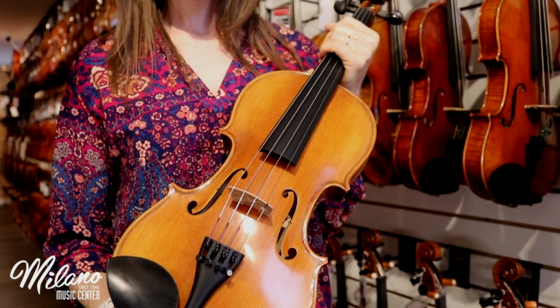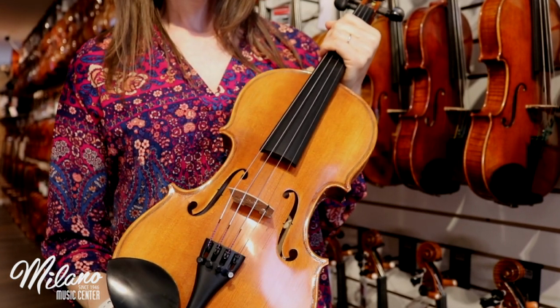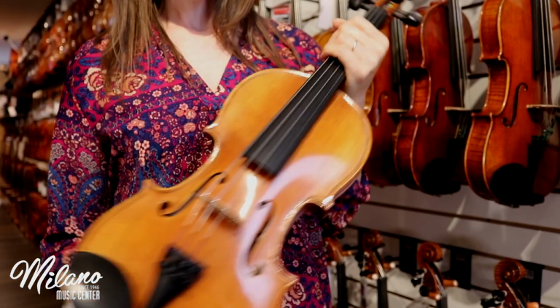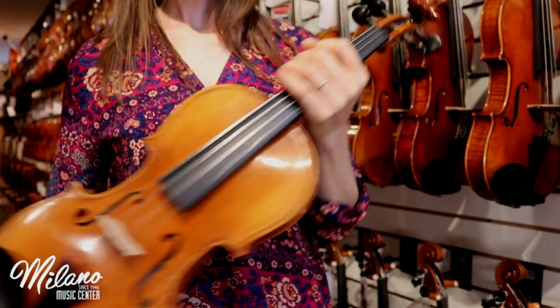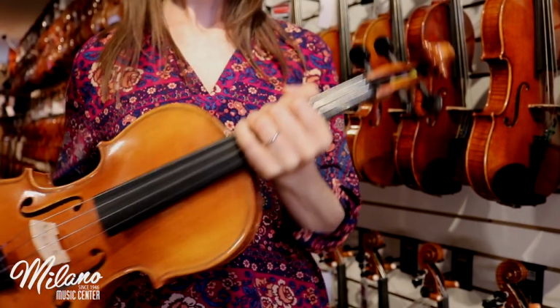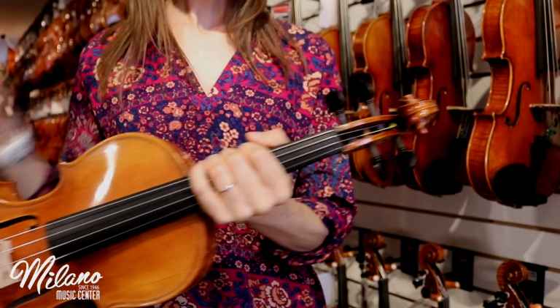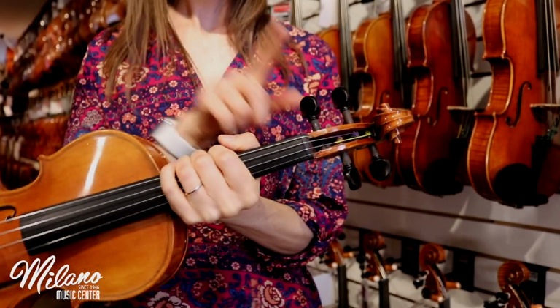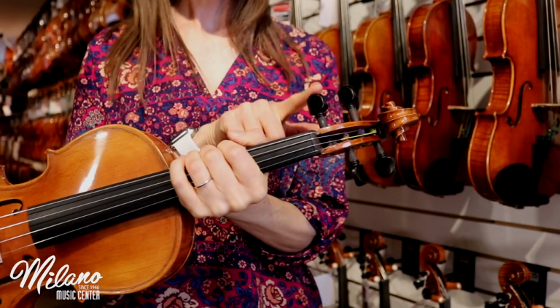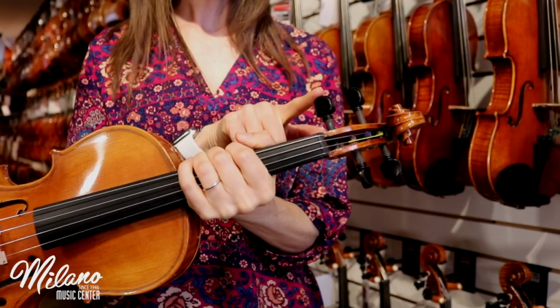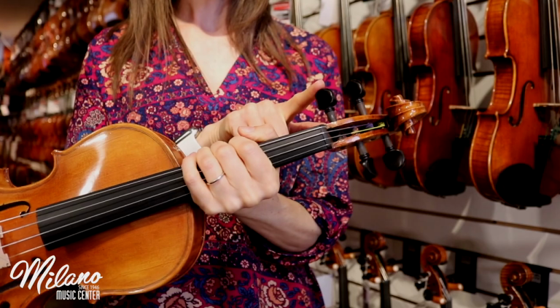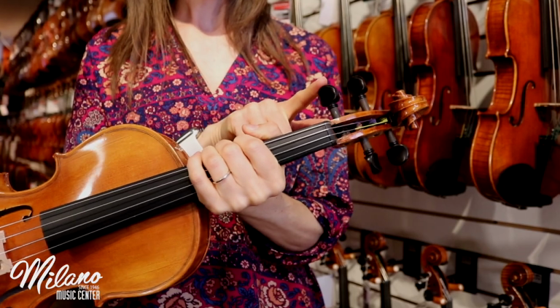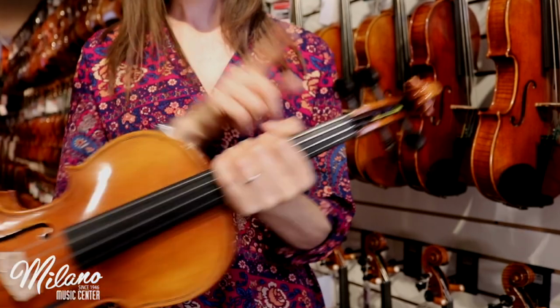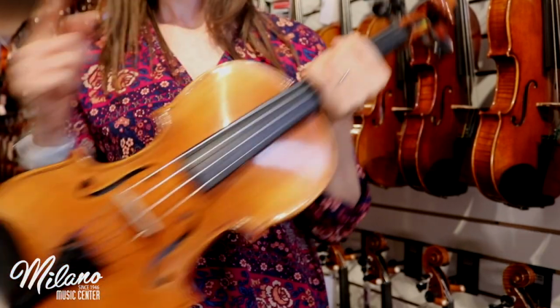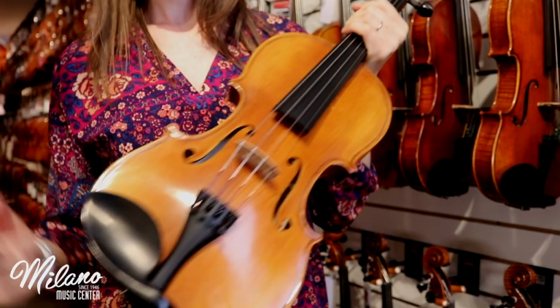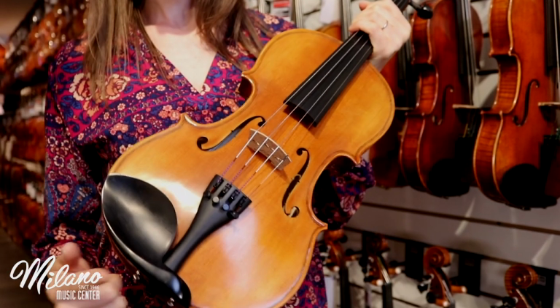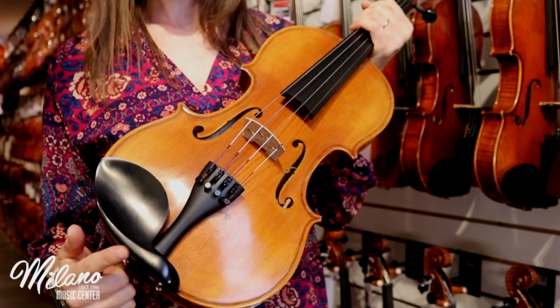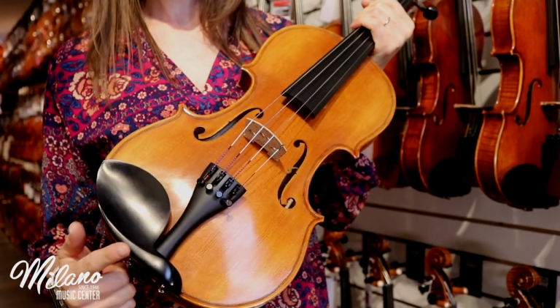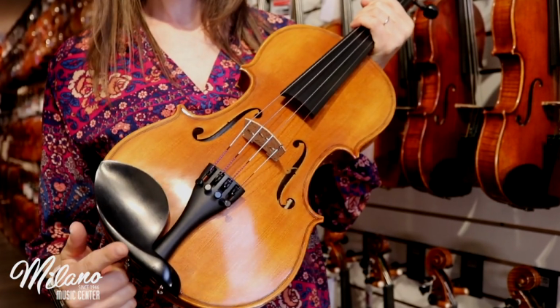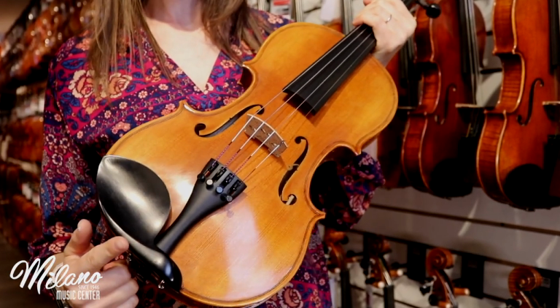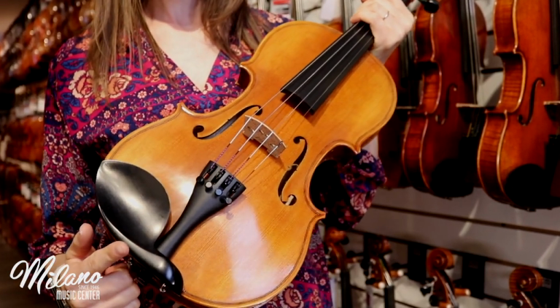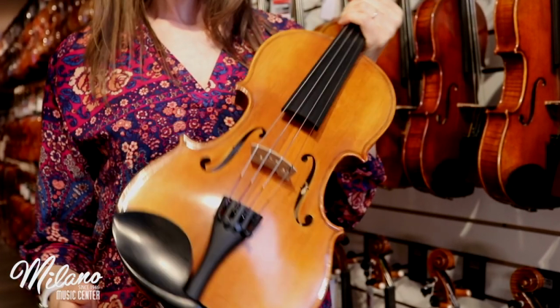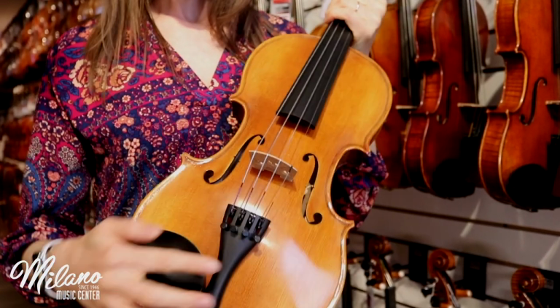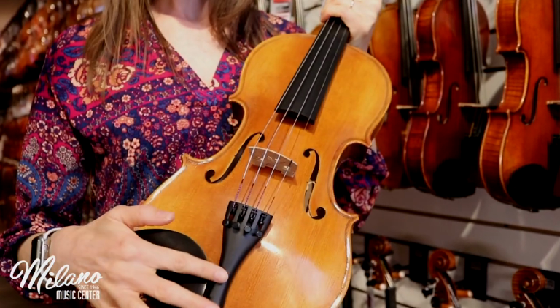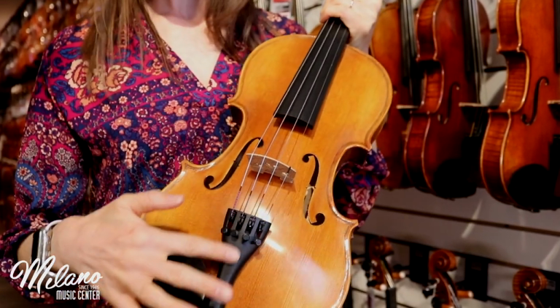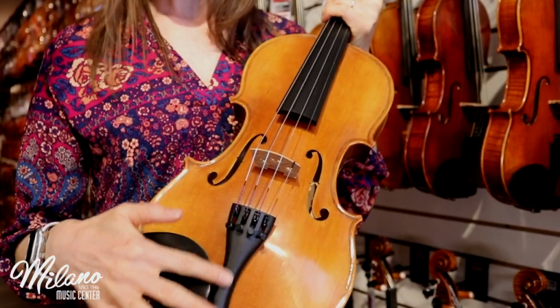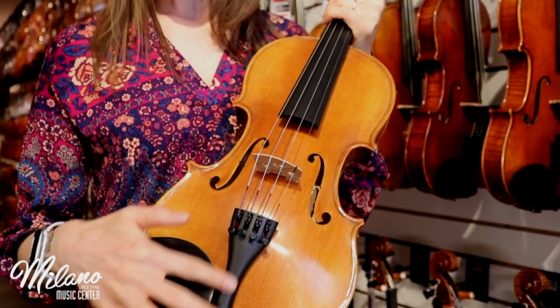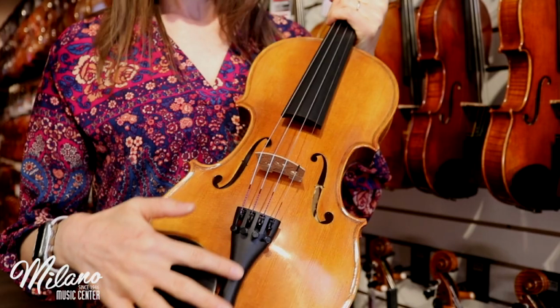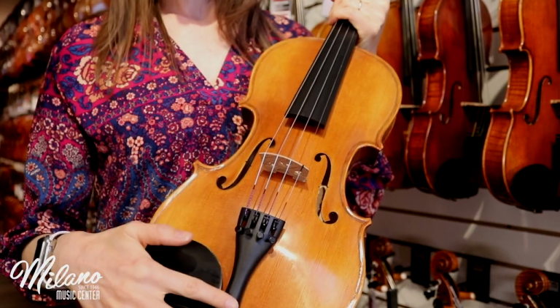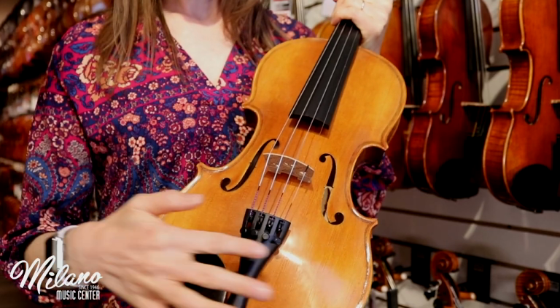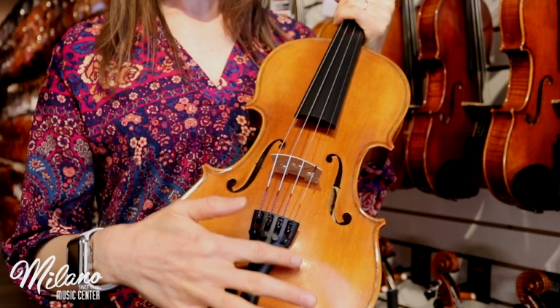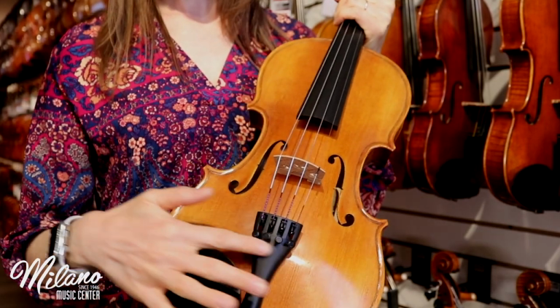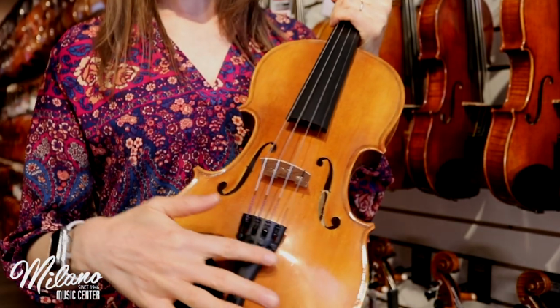It's been finished with ebony pegs, an ebony chin rest, and a Wittner brand tailpiece with four fine tuners on it.